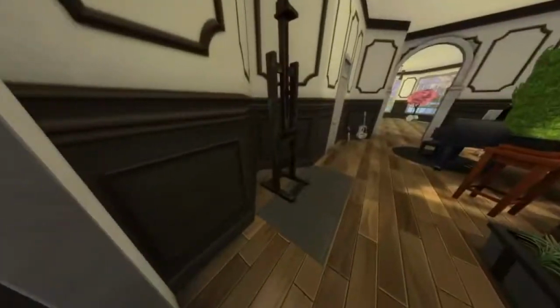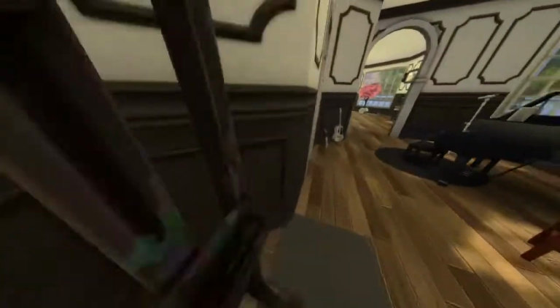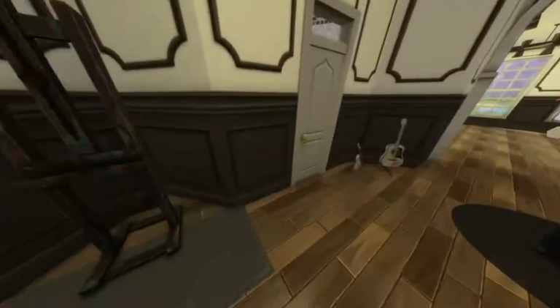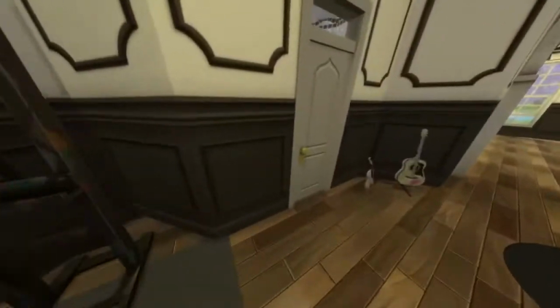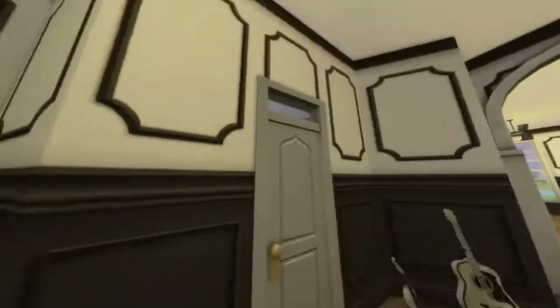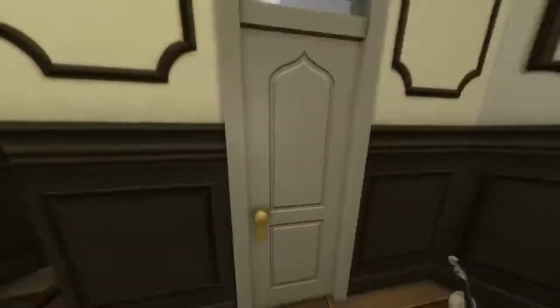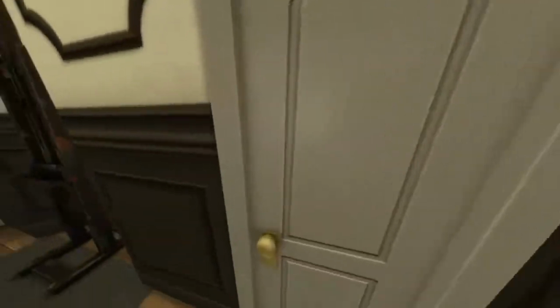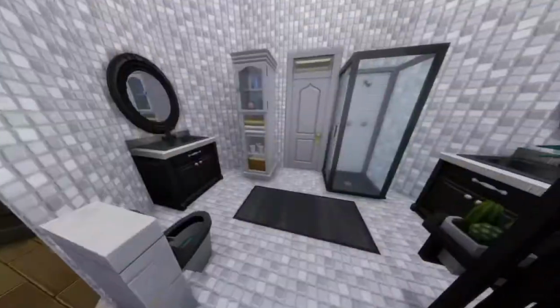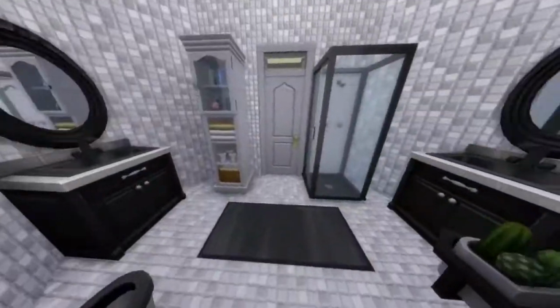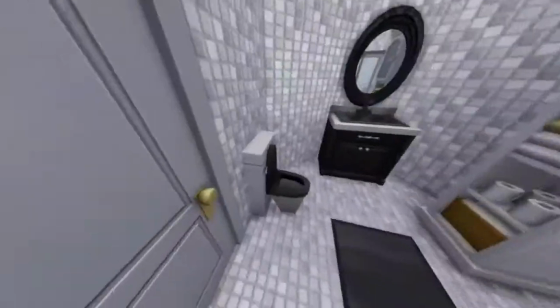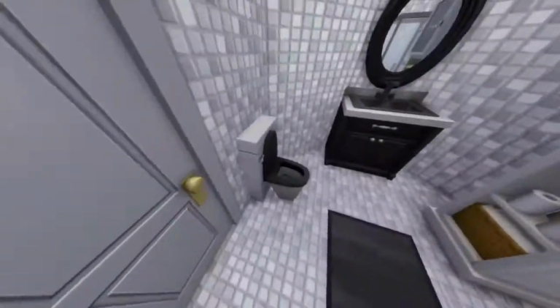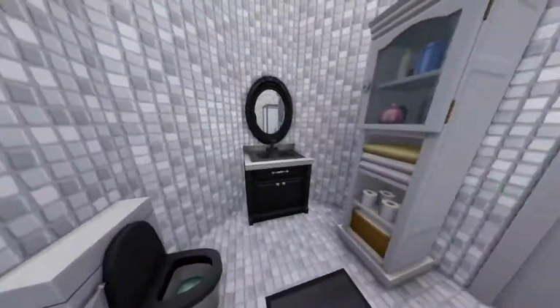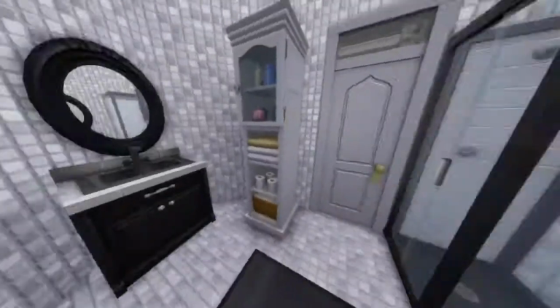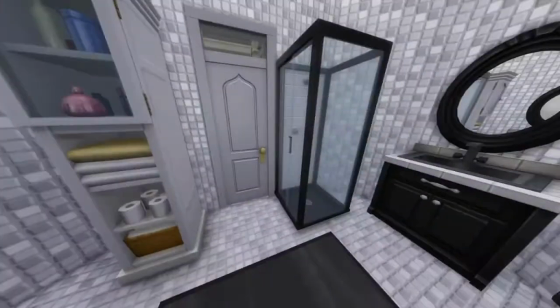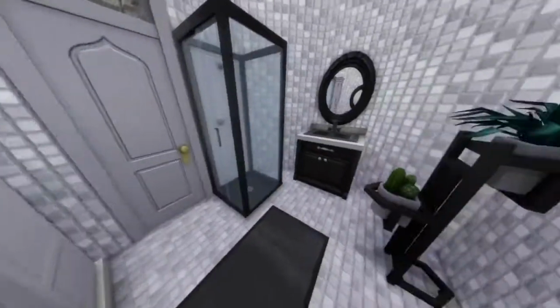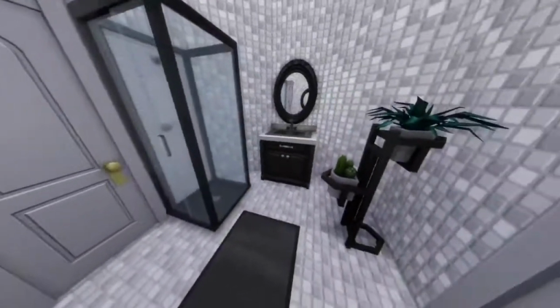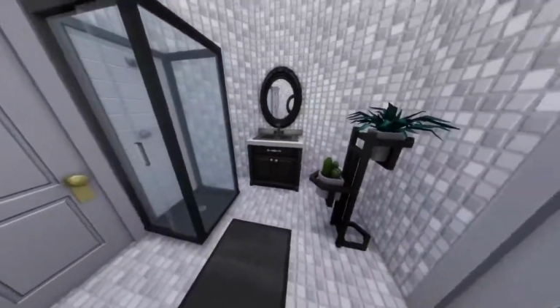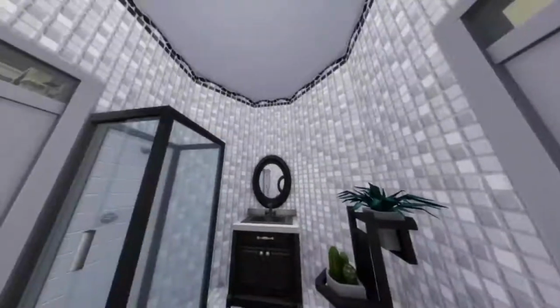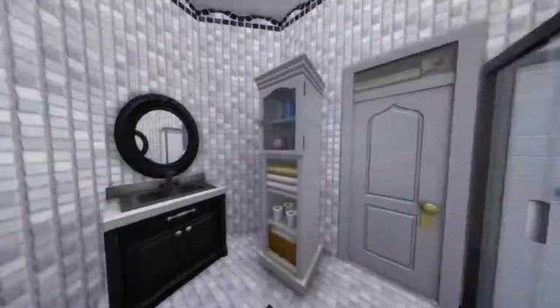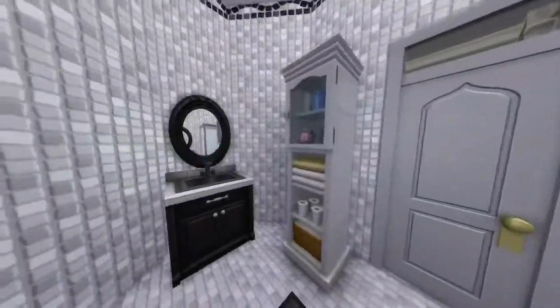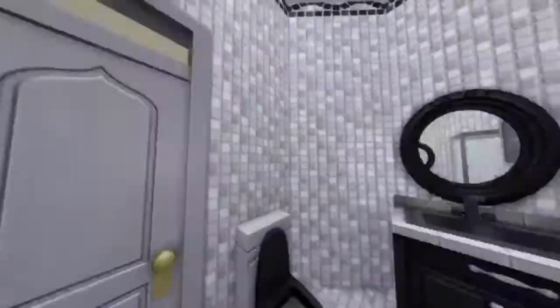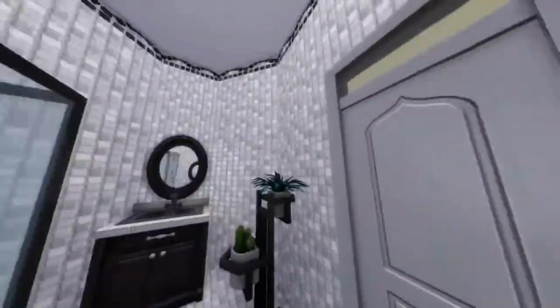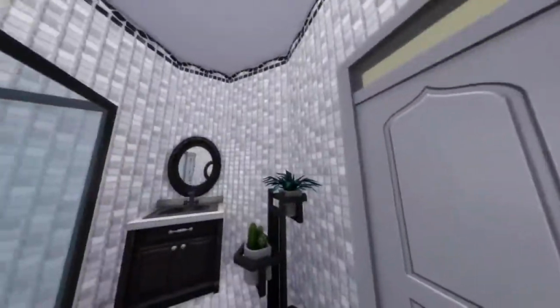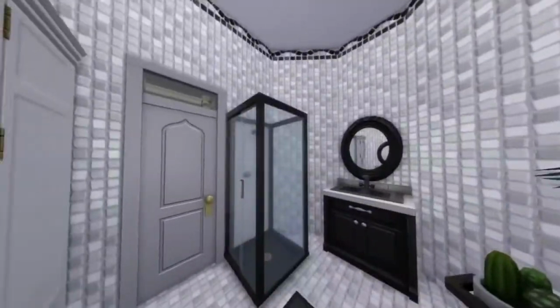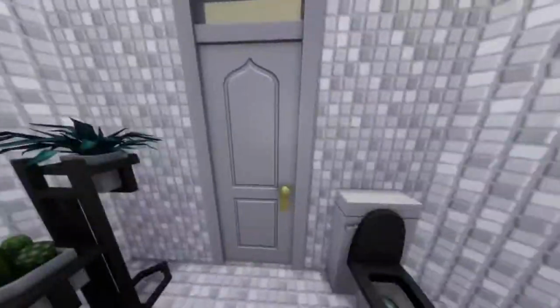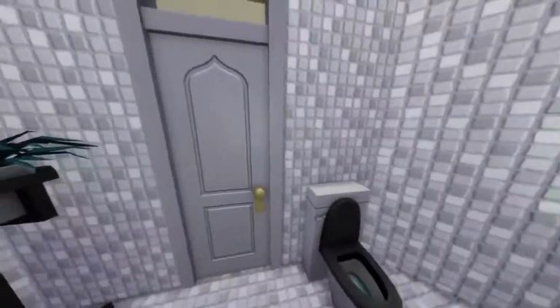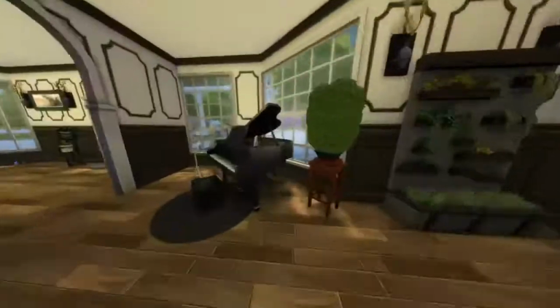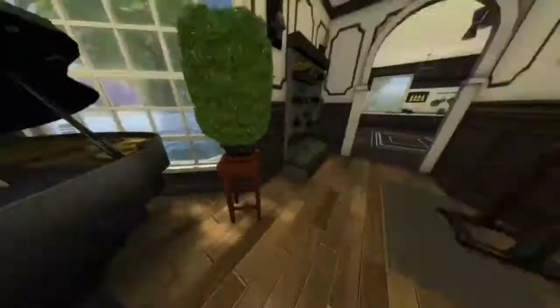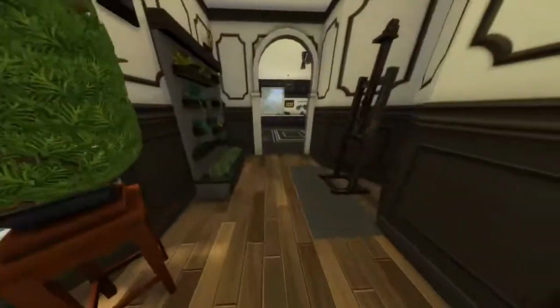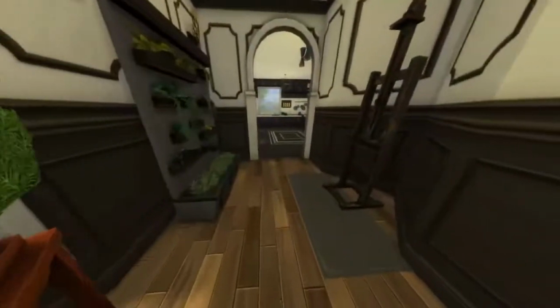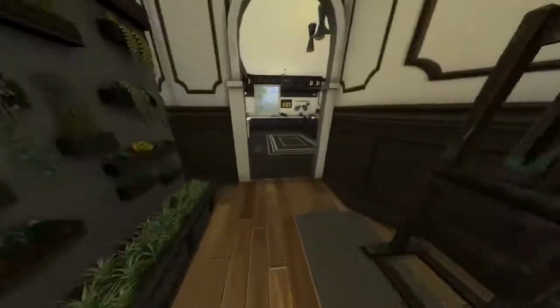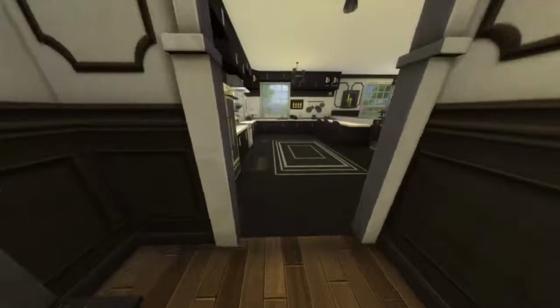Let's go to the bathroom first since it's also right here. It's in a weird shape, as you can see, but I really like how it looks. I didn't put a painting in here — I need to put a painting in here. I will do that.